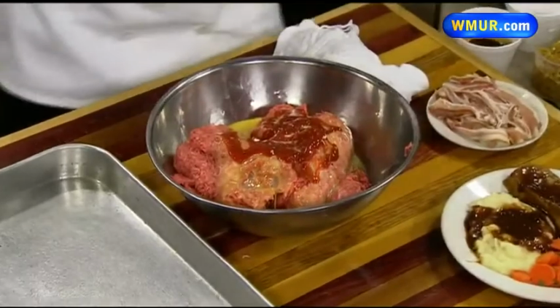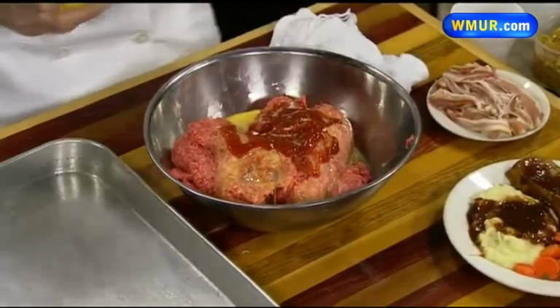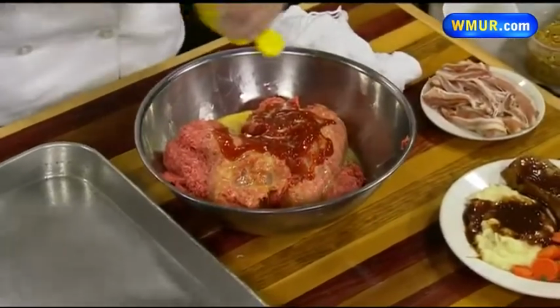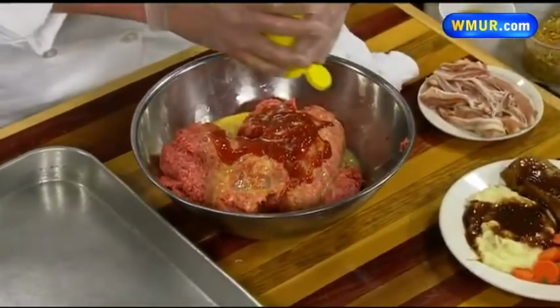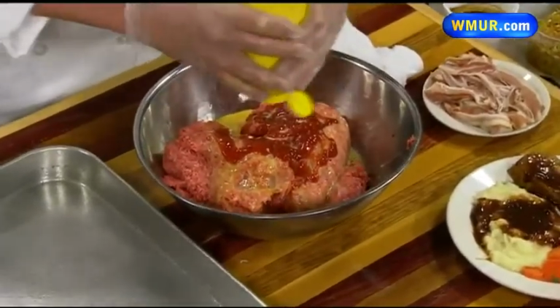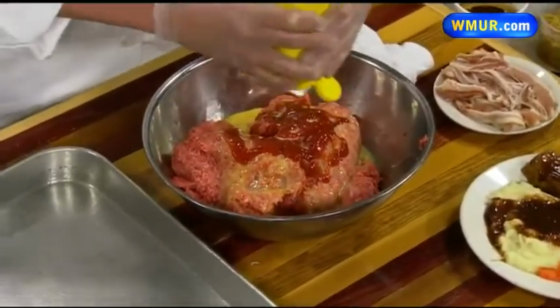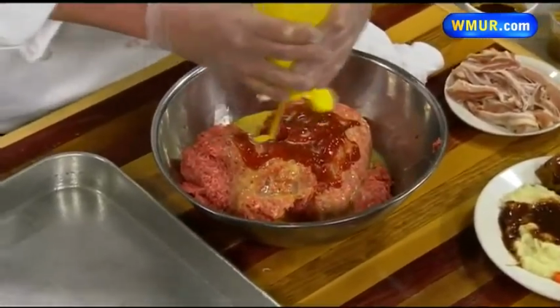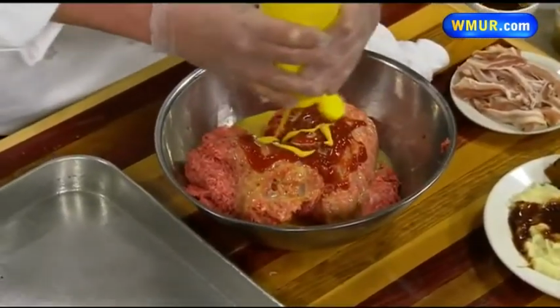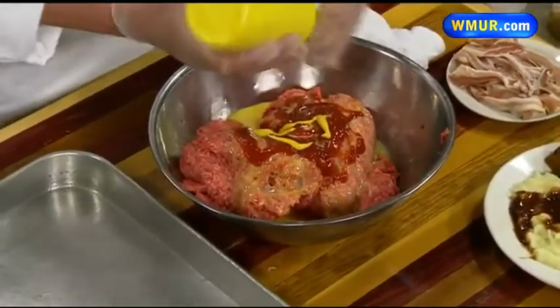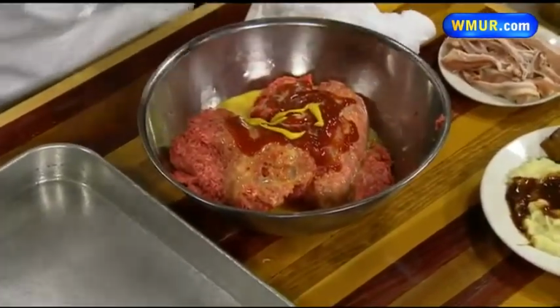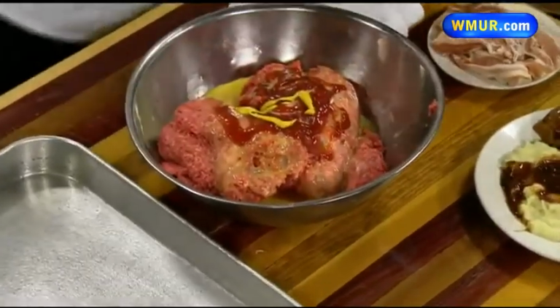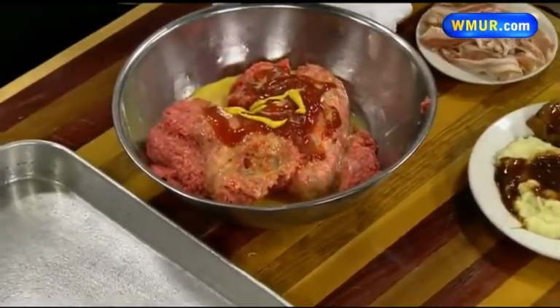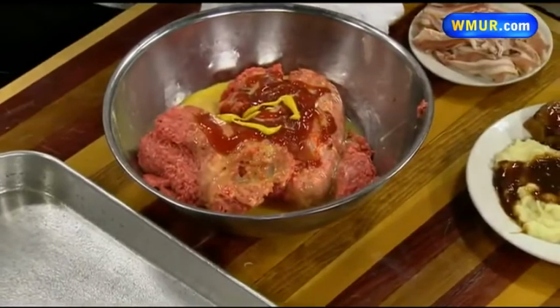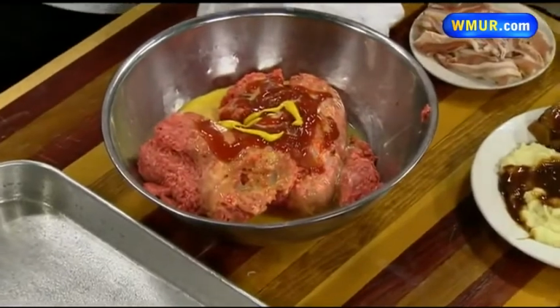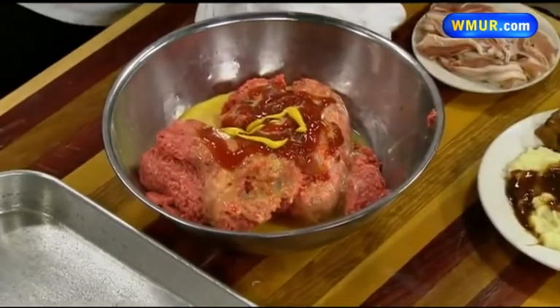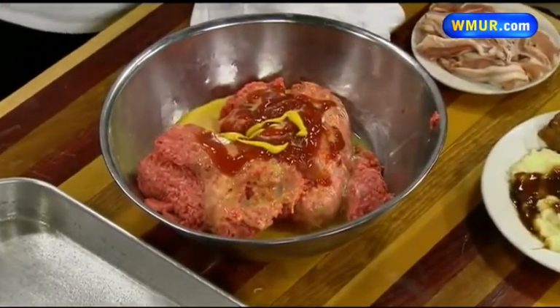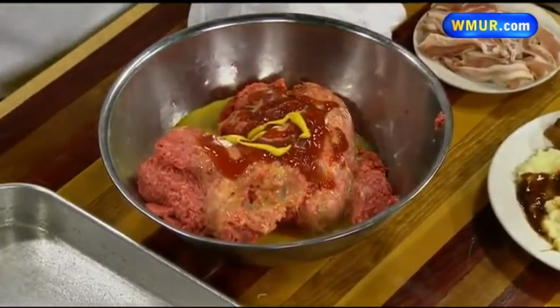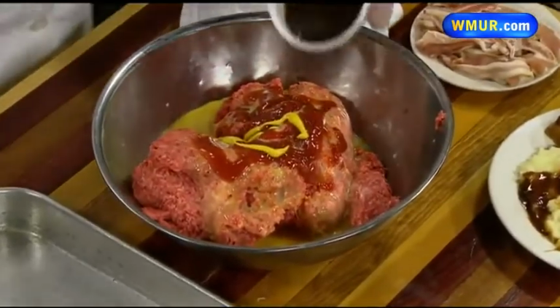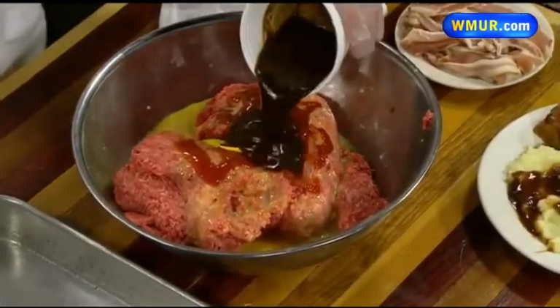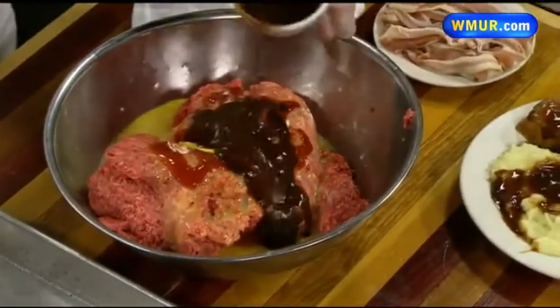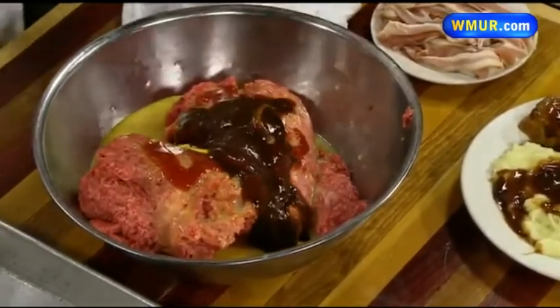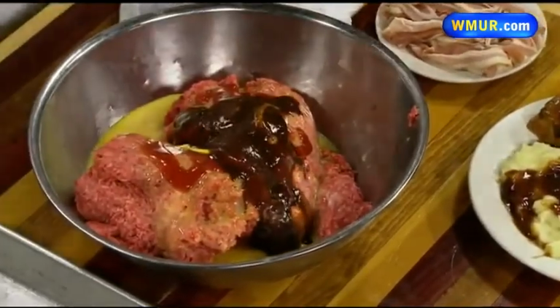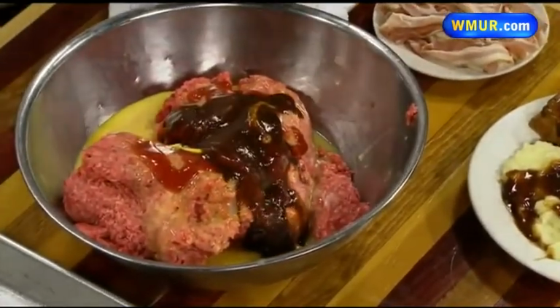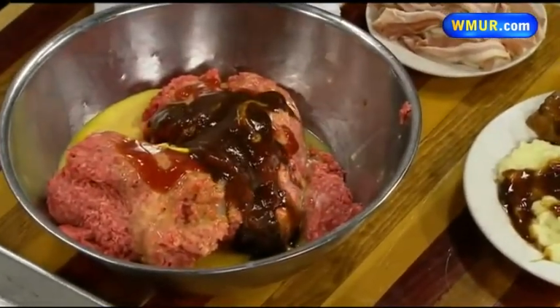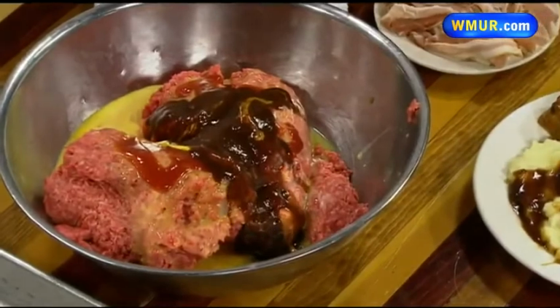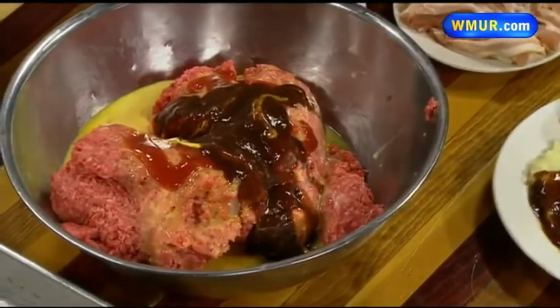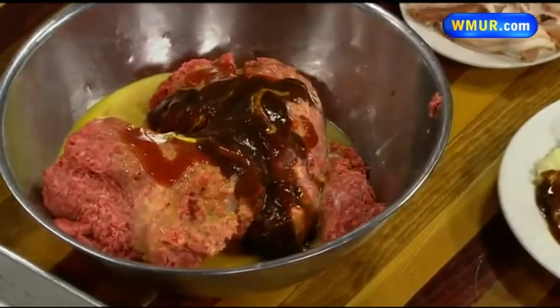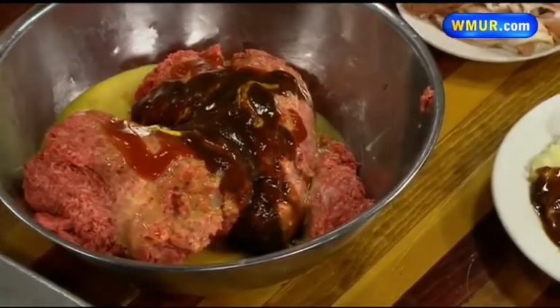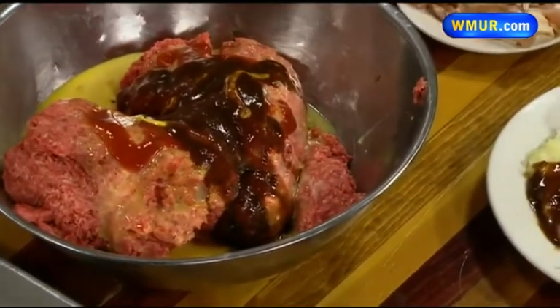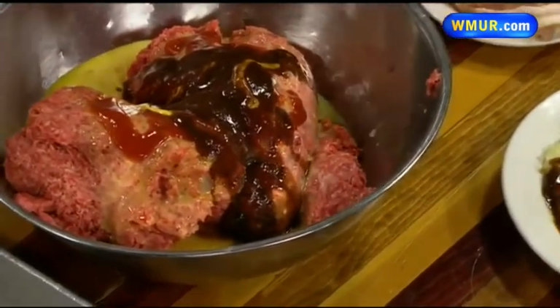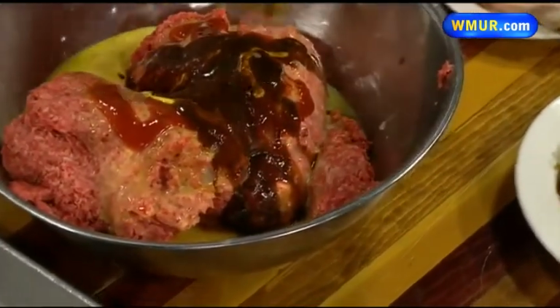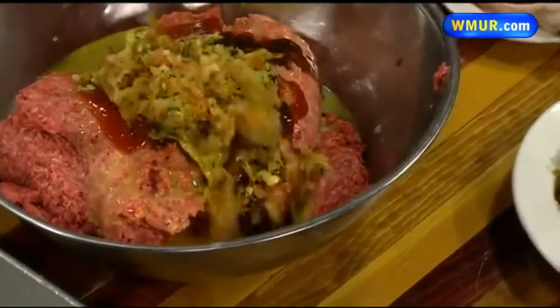I'm not giving the exact amounts — you don't have to measure it, I have been doing this for years. A little mustard, we have some Worcestershire, and a little mixture. We are going to add celery, carrots, and onions. That is seasoned.